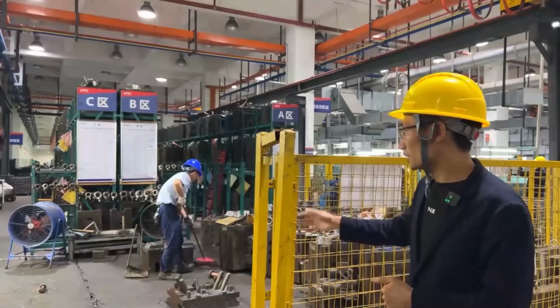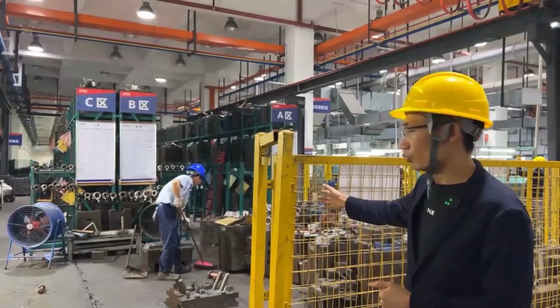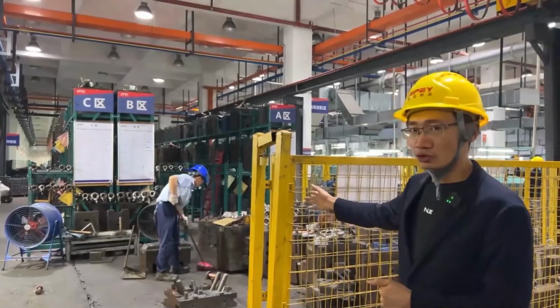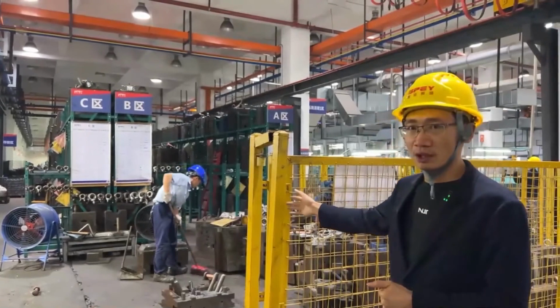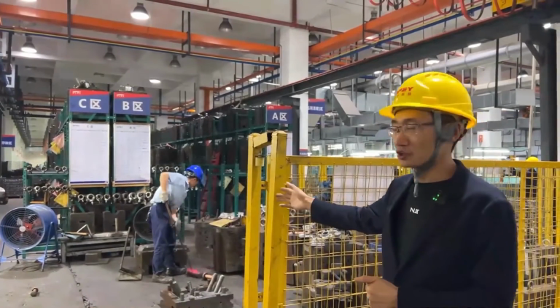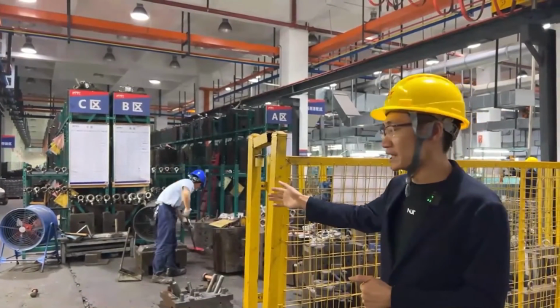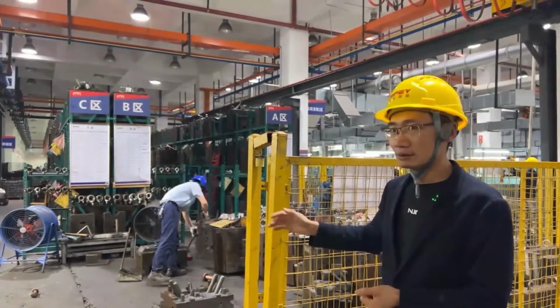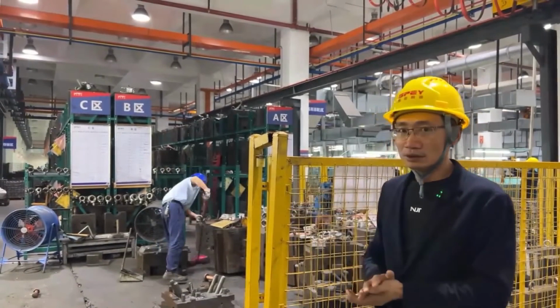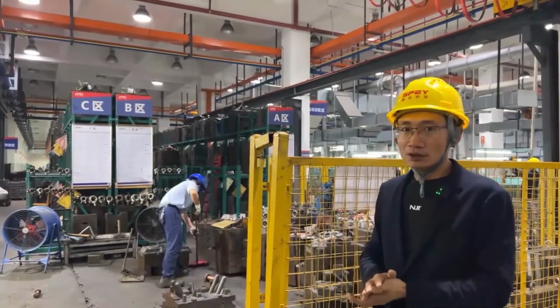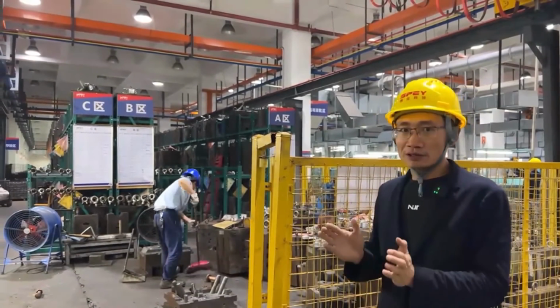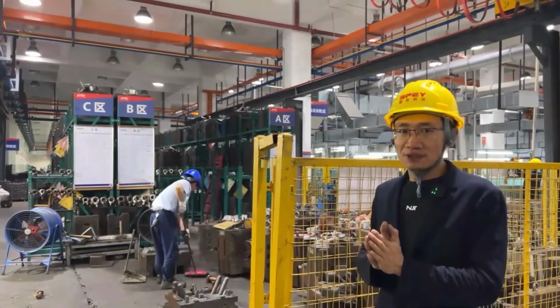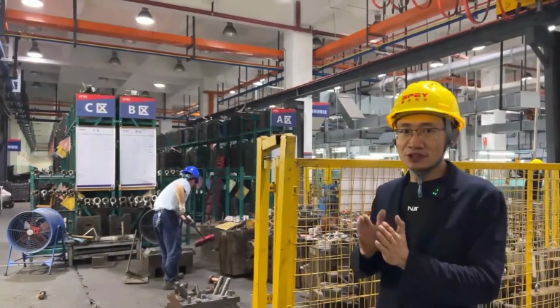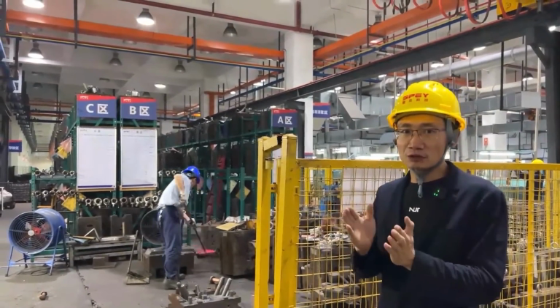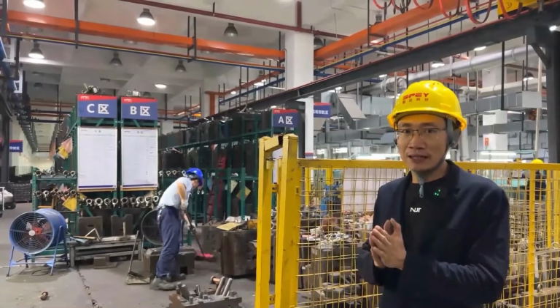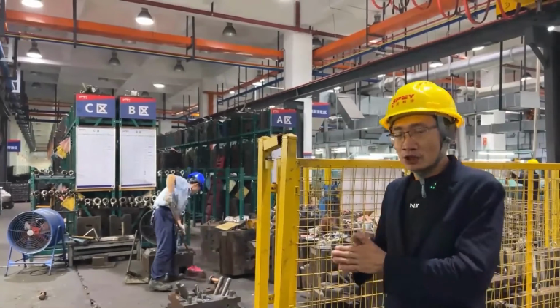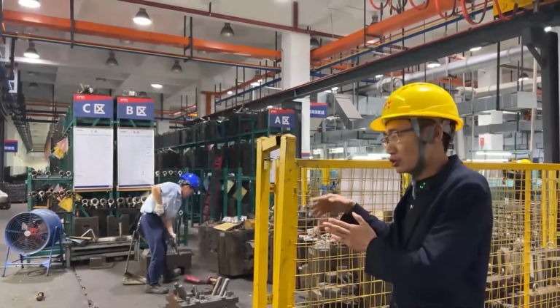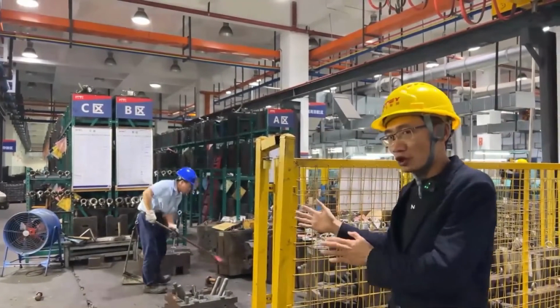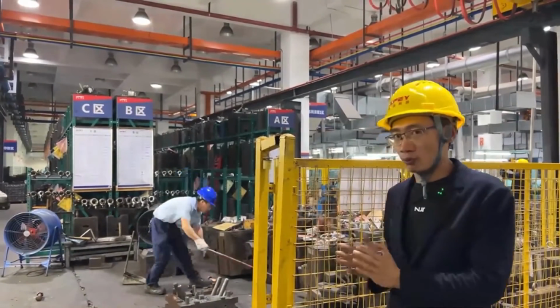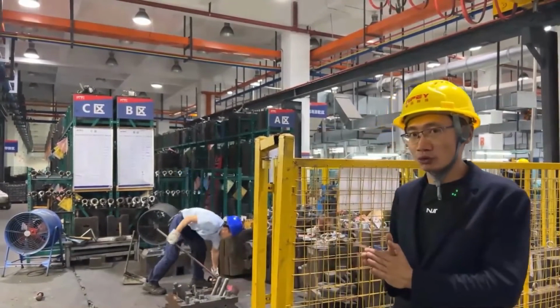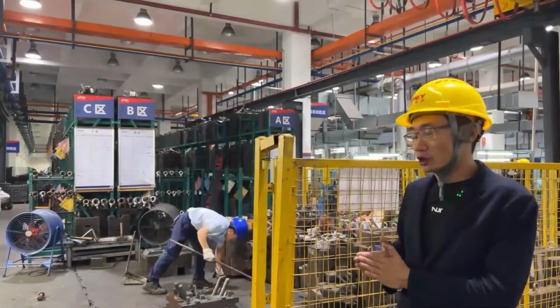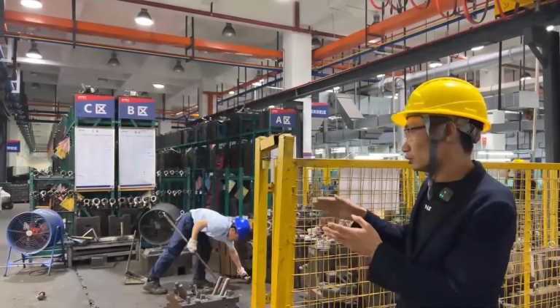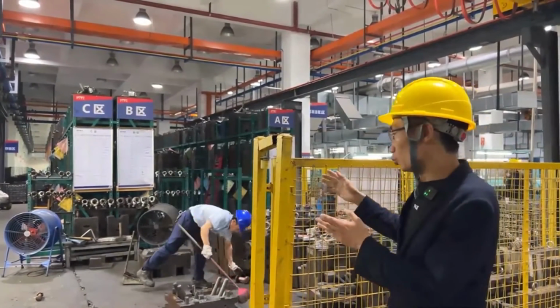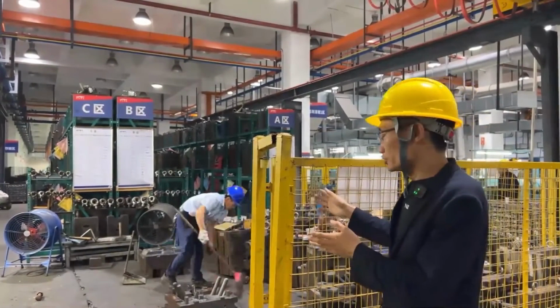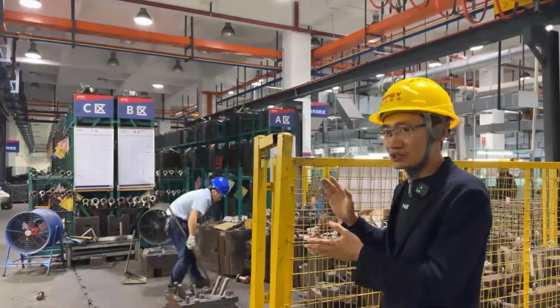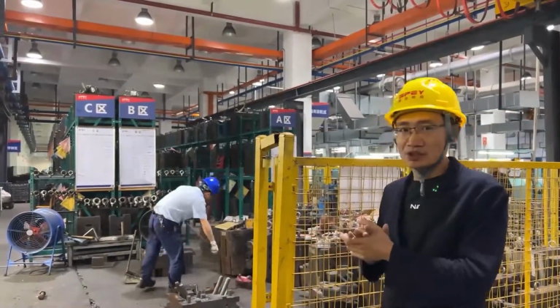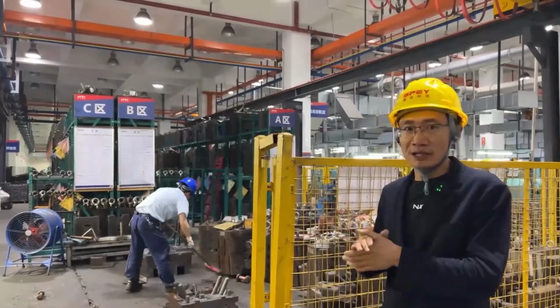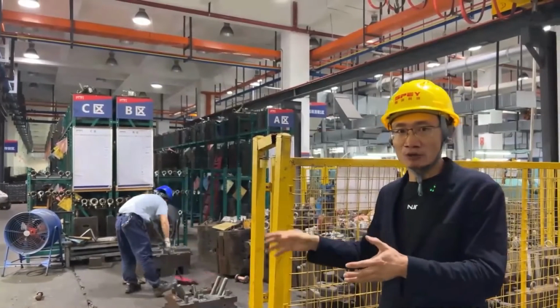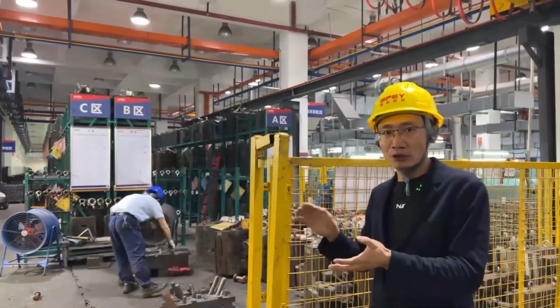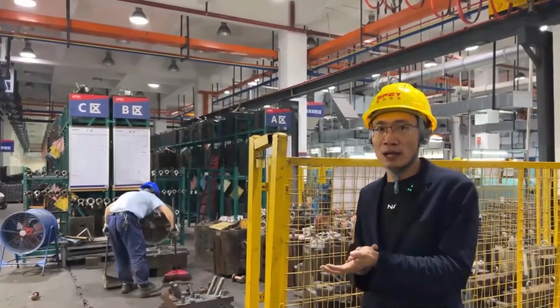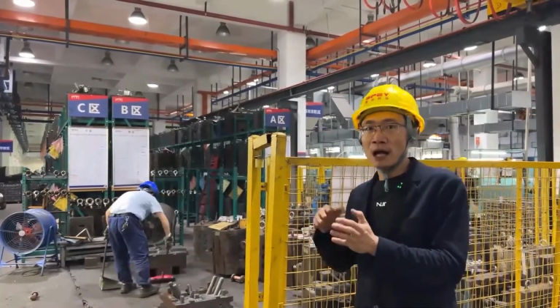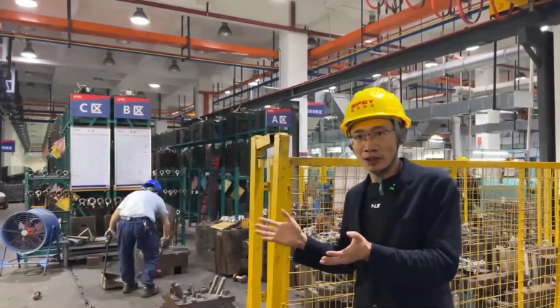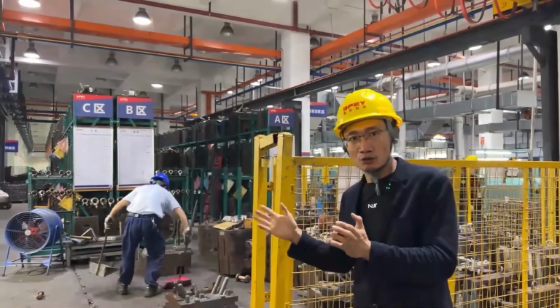Here is the repair workshop for the mold. A good mold has a very important impact on the production of high-quality products. Our molds are regularly maintained to ensure a quality product.